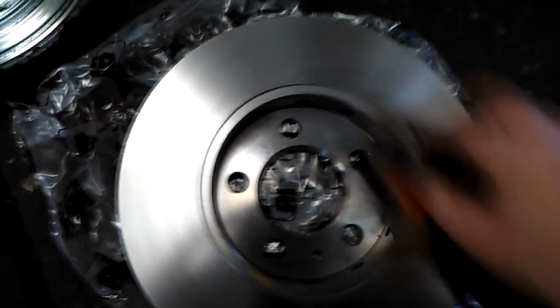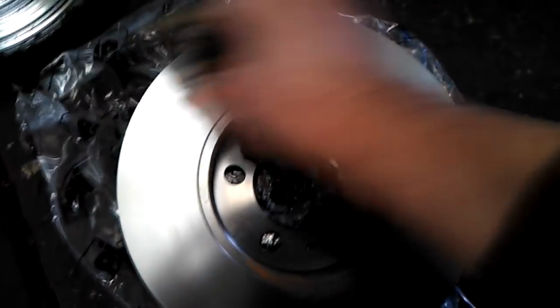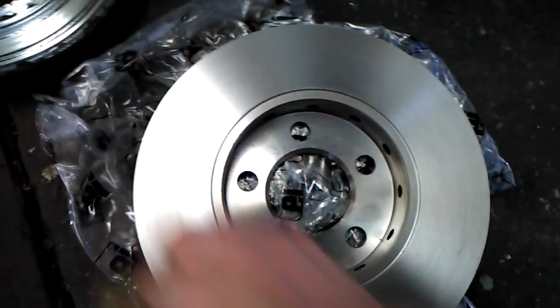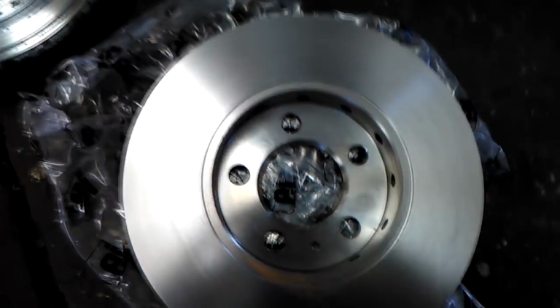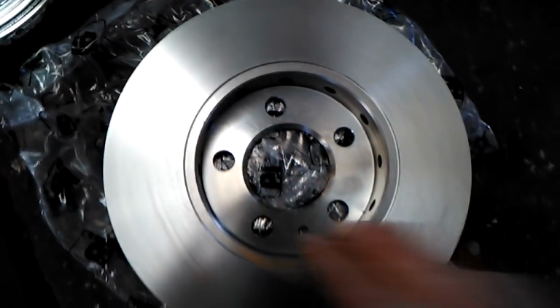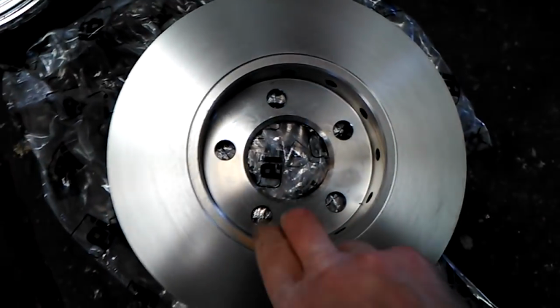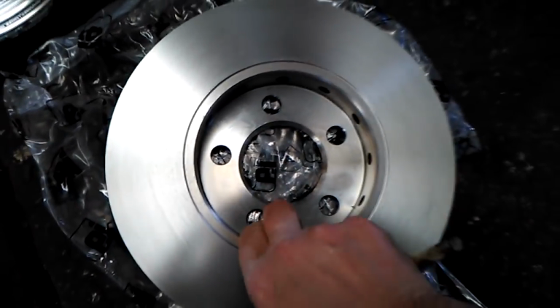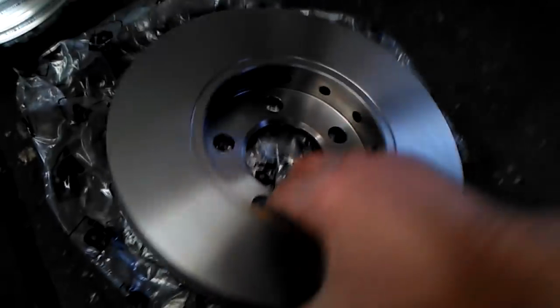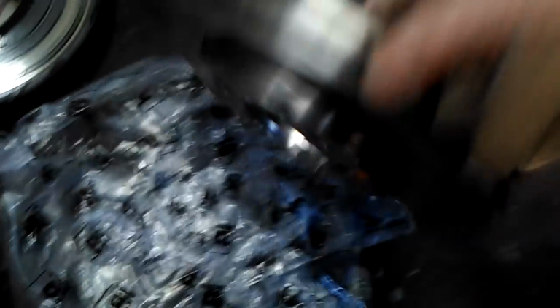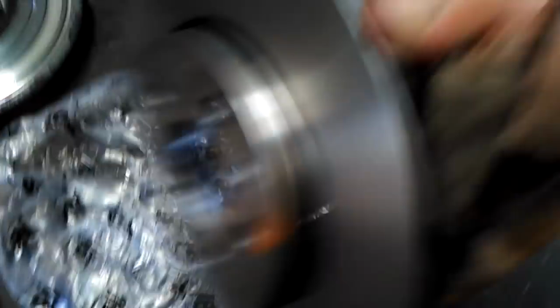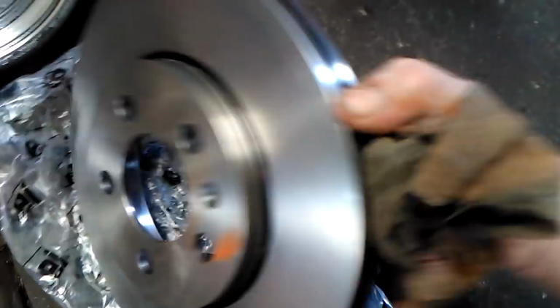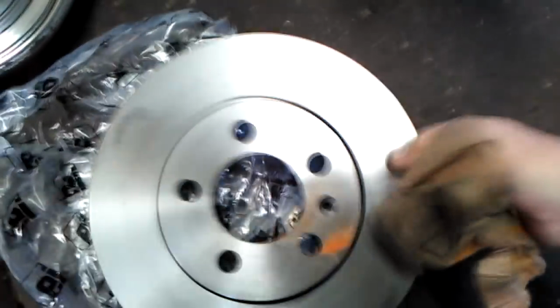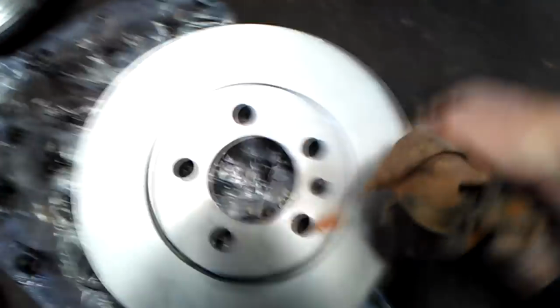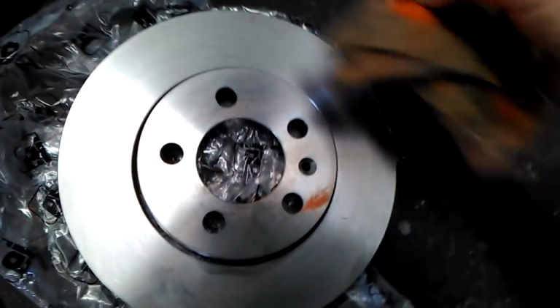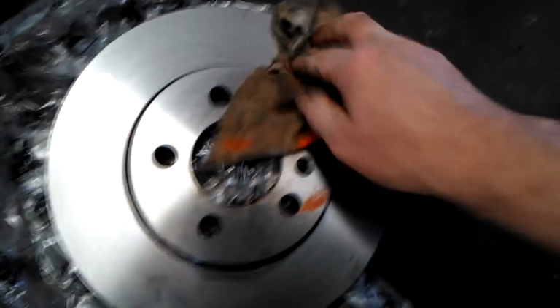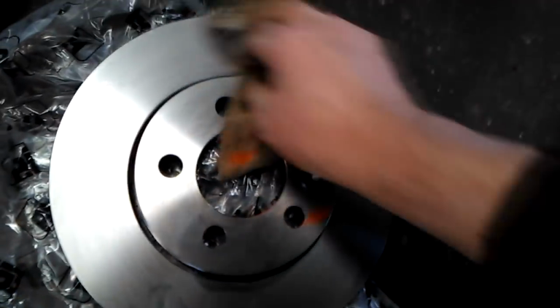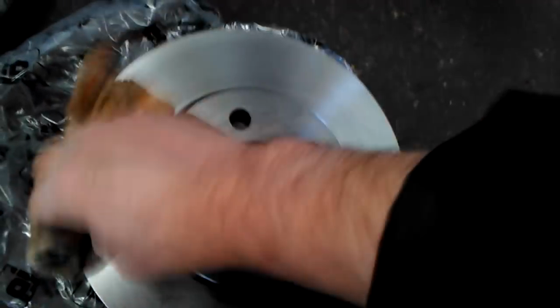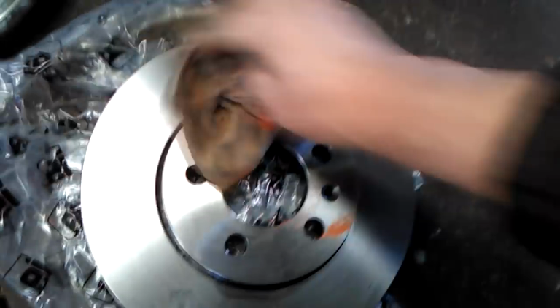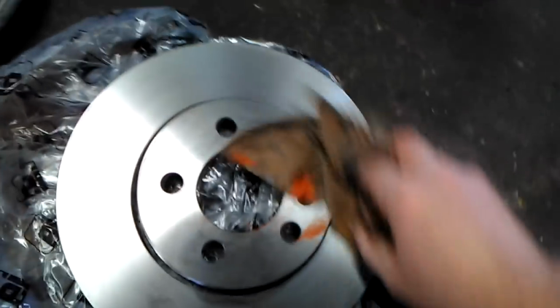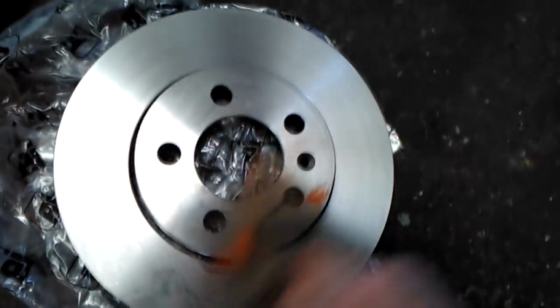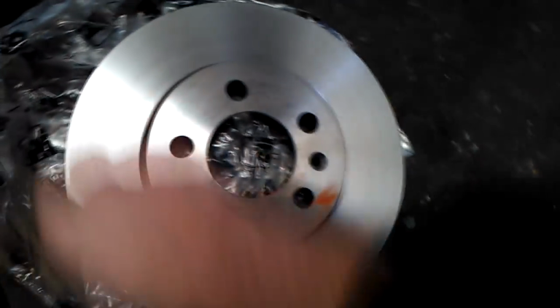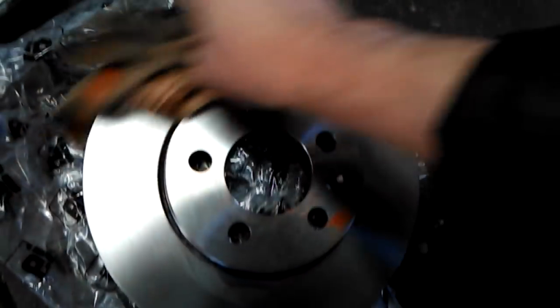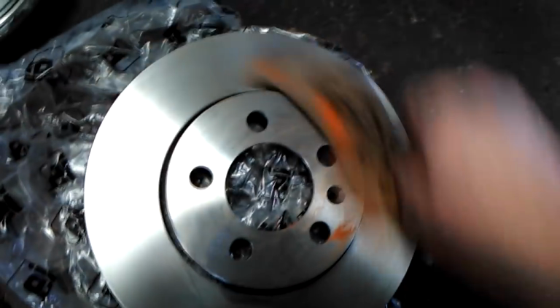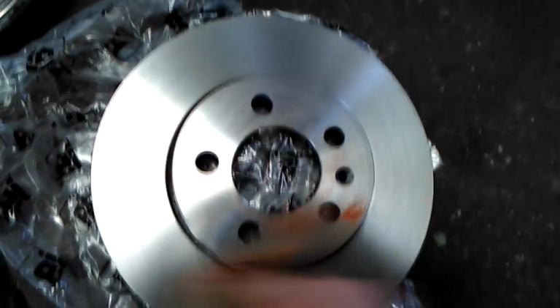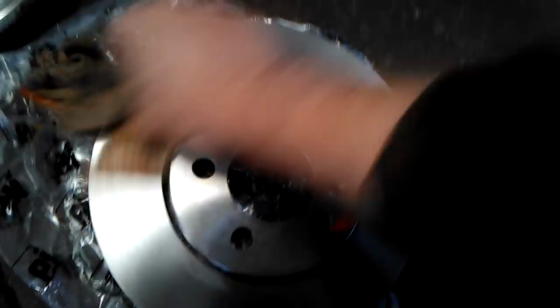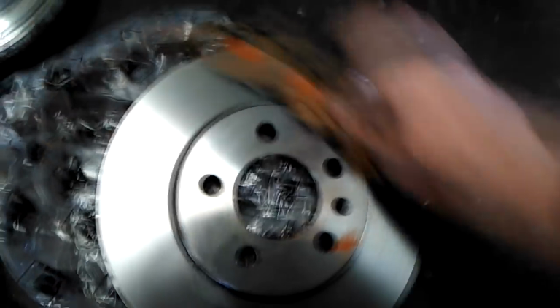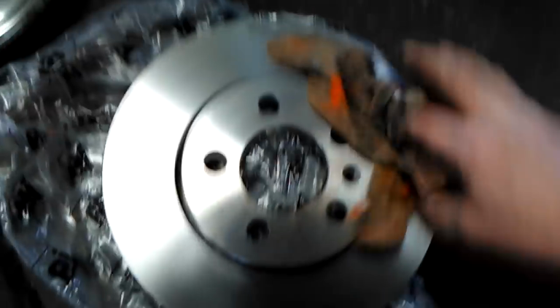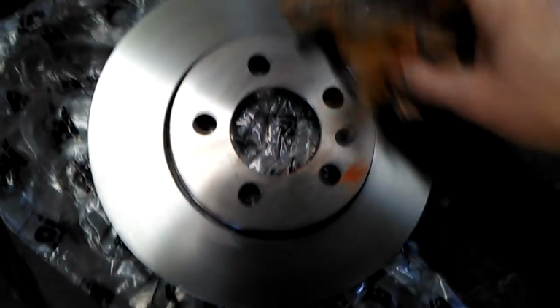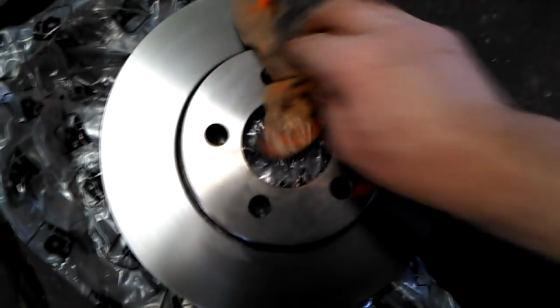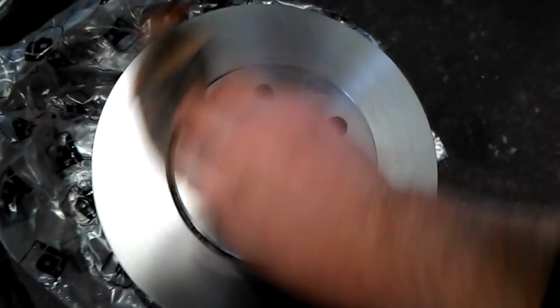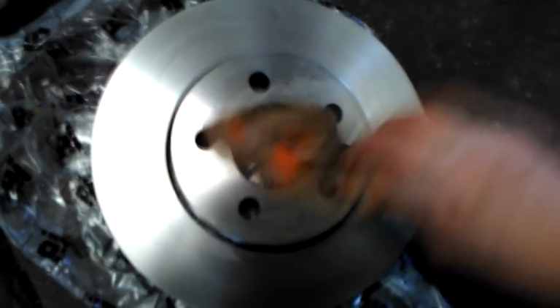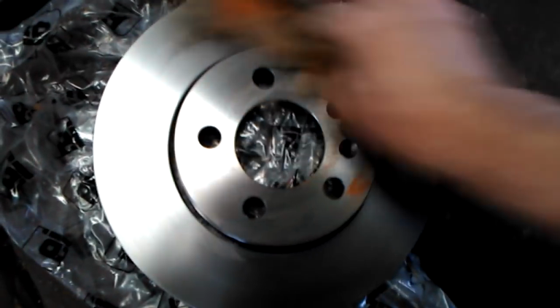So two new discs, new pads — this will cure the problem on your VW Polo.